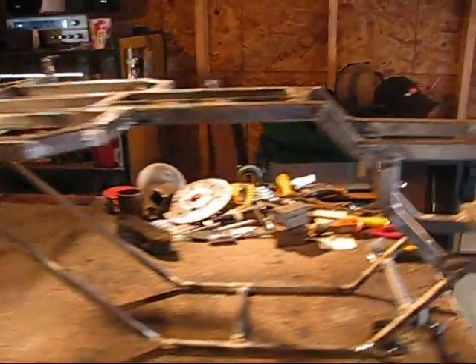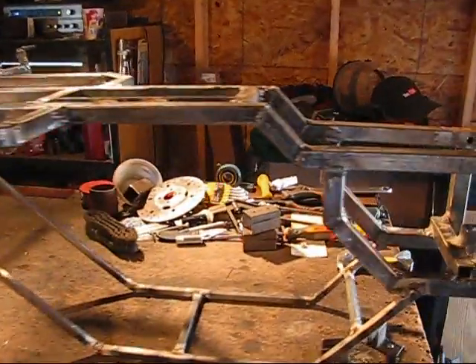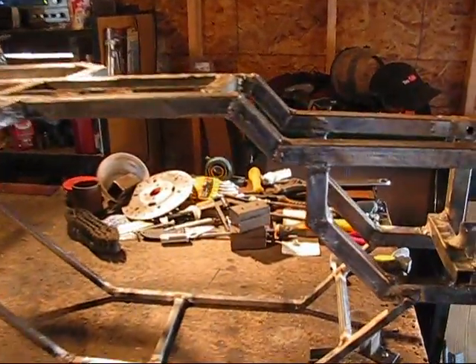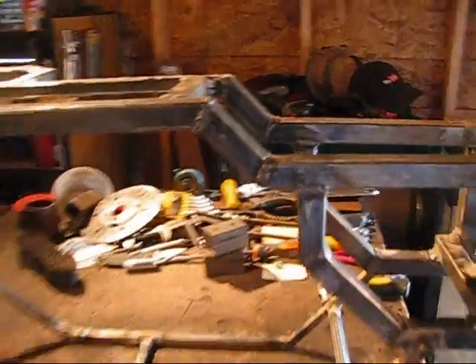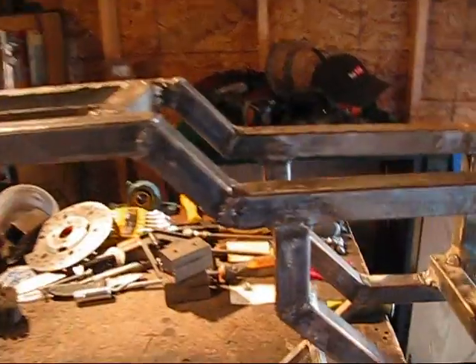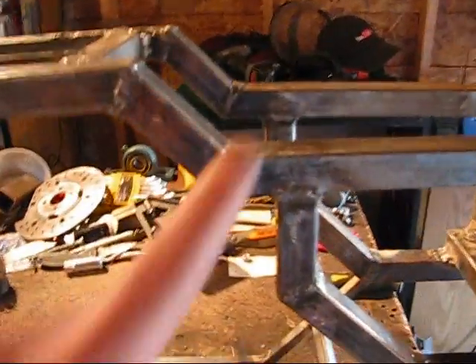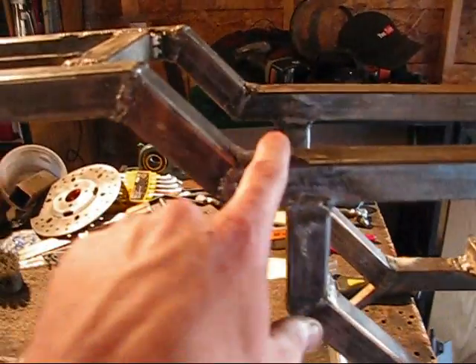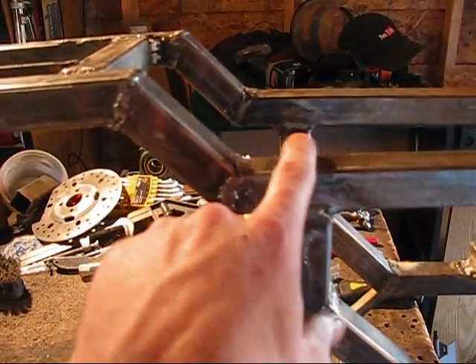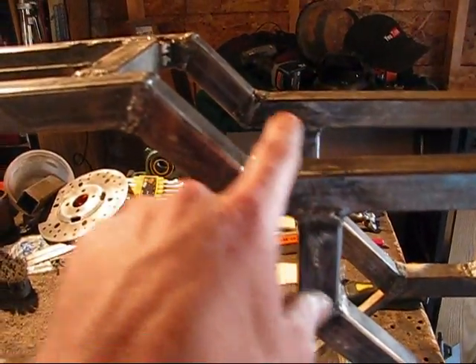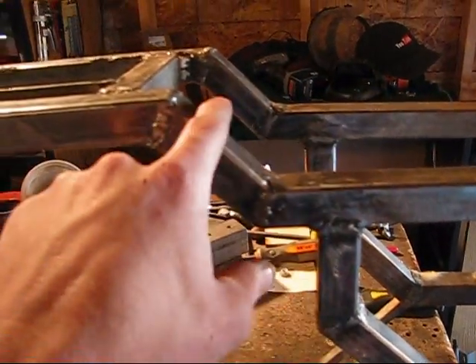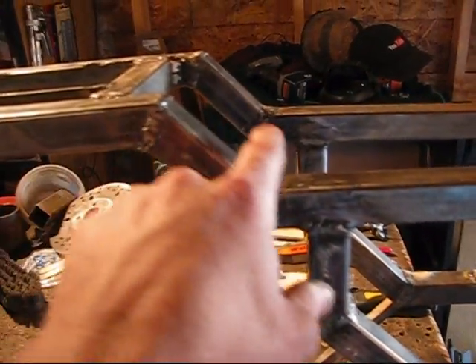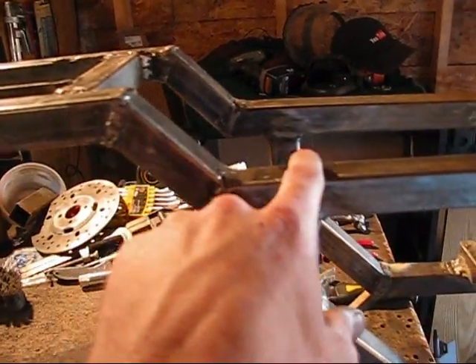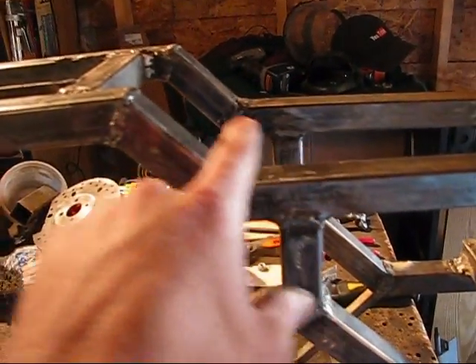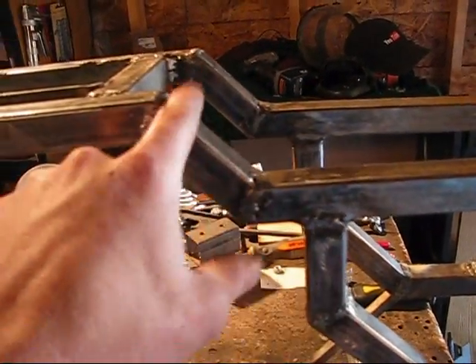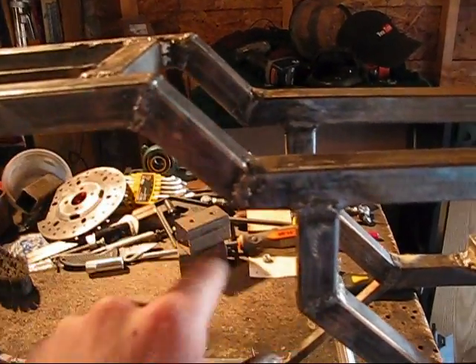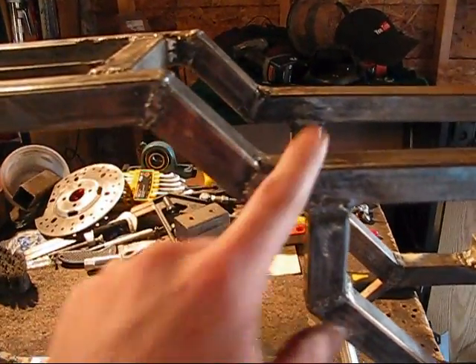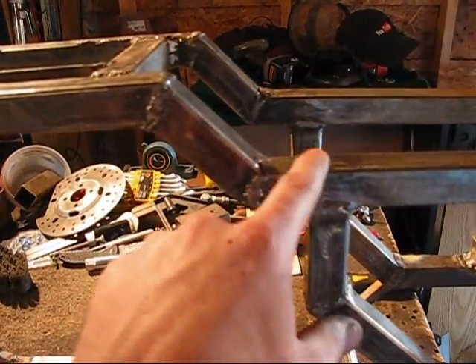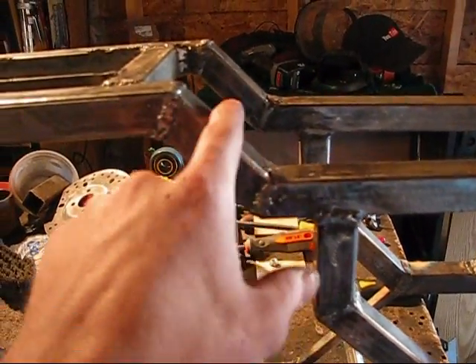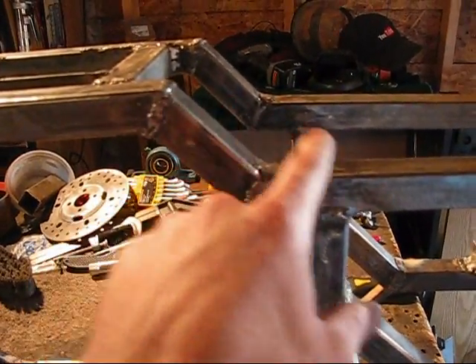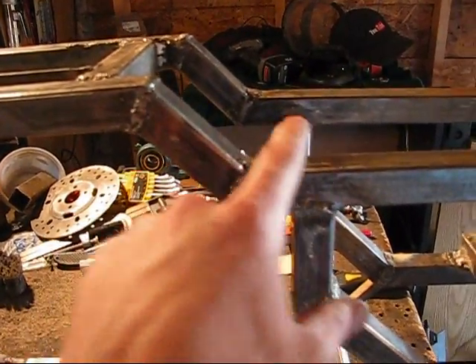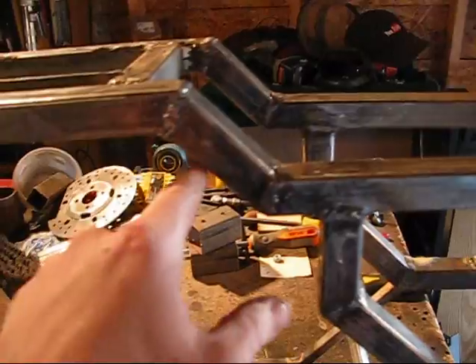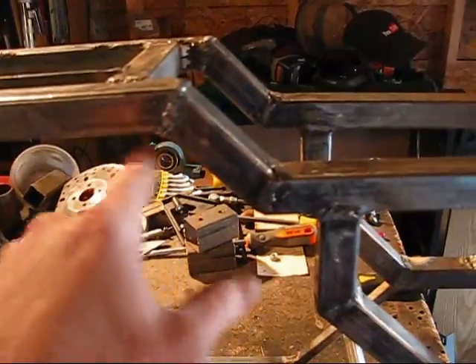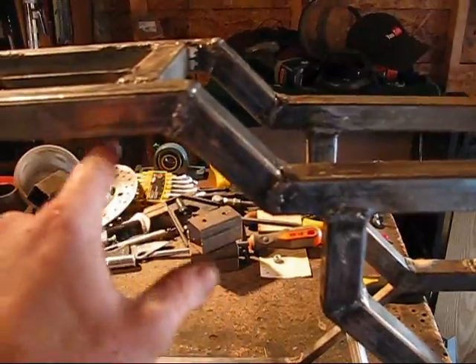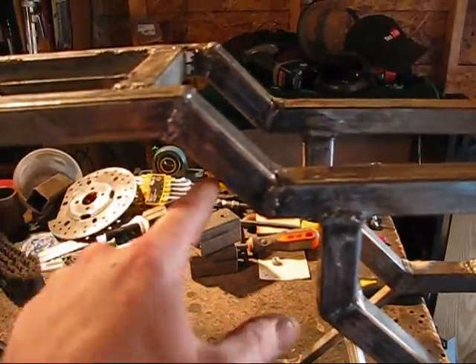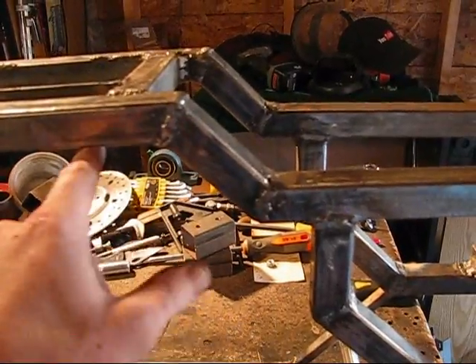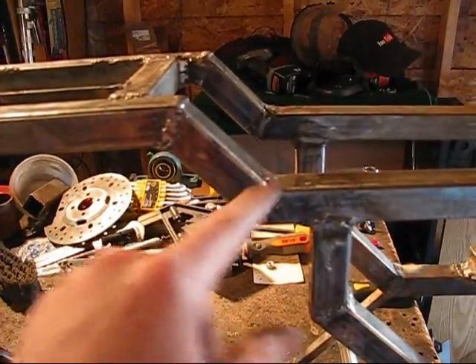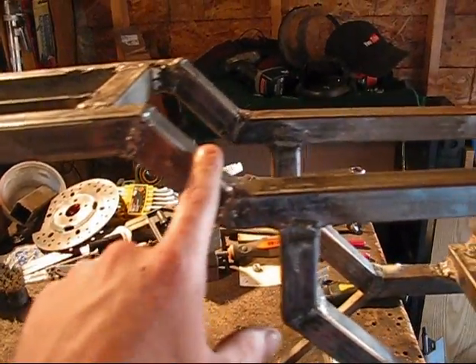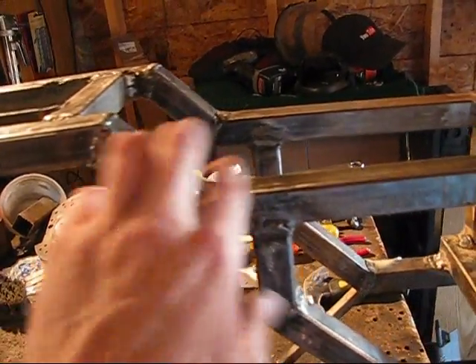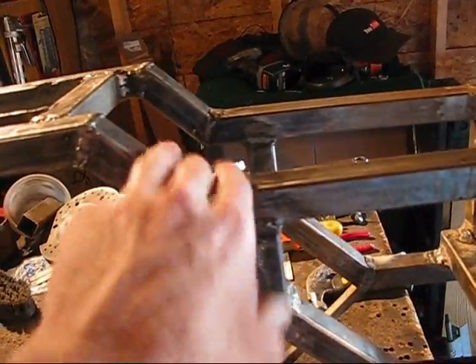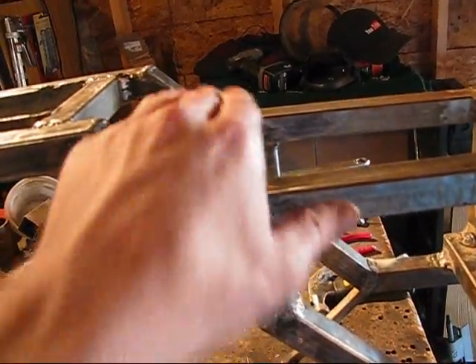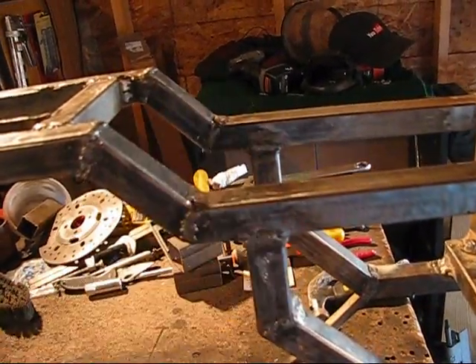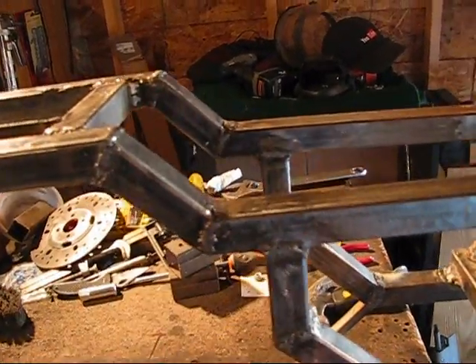What about some gussets? We'll put some gussets in right here. This is a weak point right here, and this is a weak point right here. Let's start doing some of that.